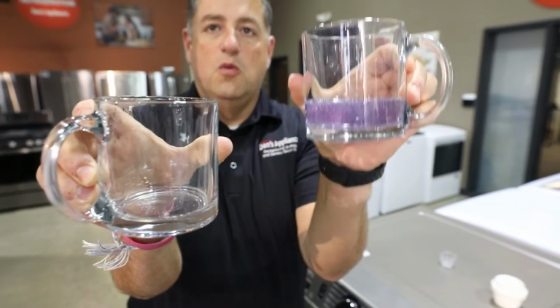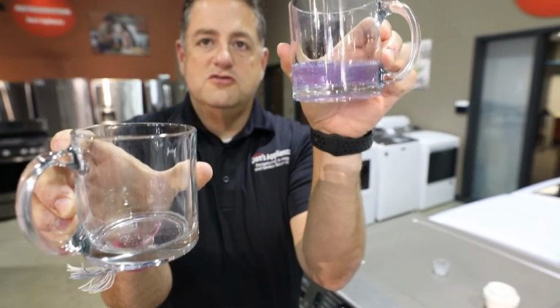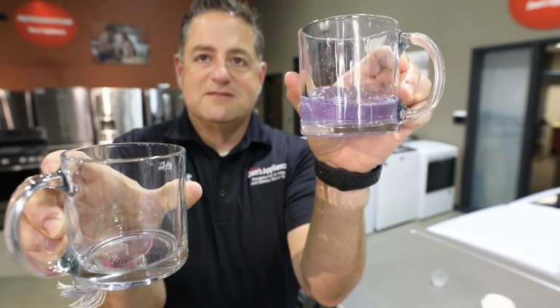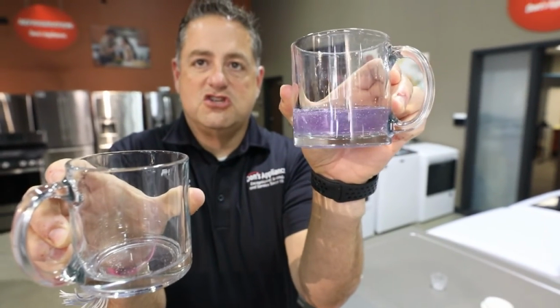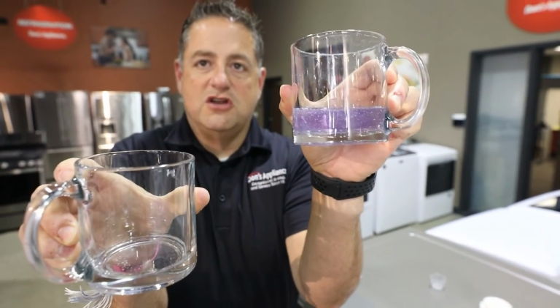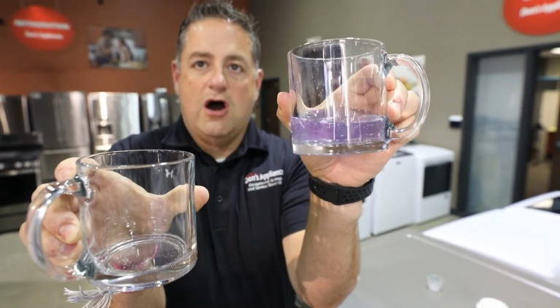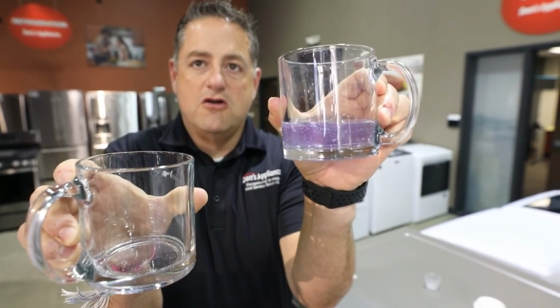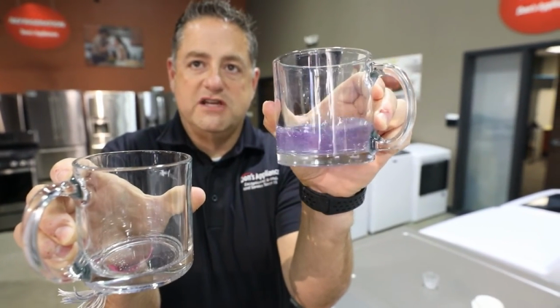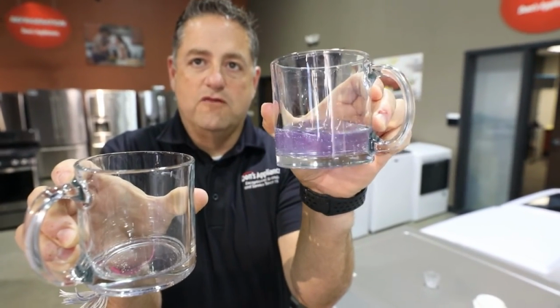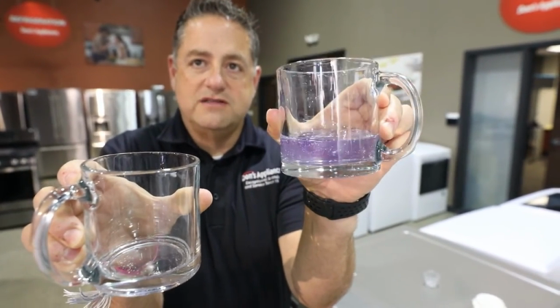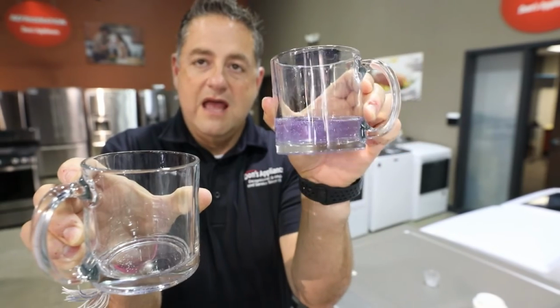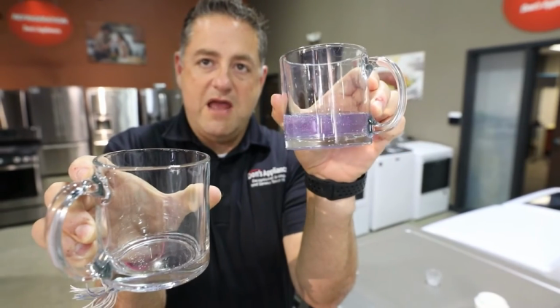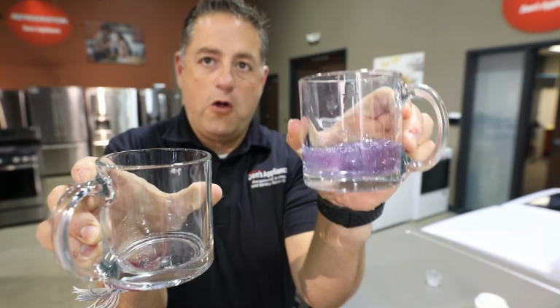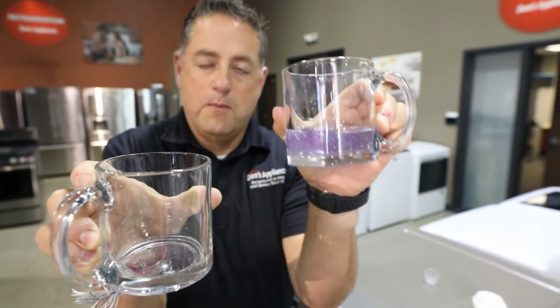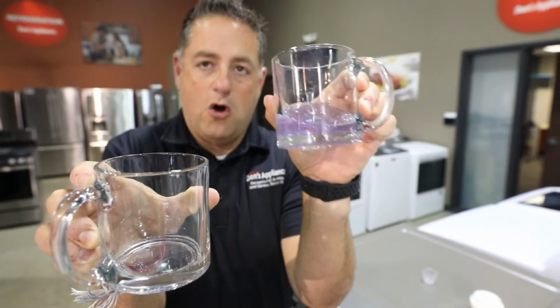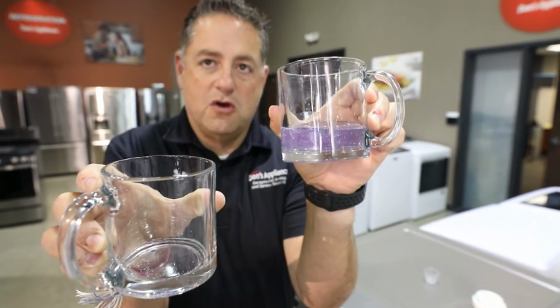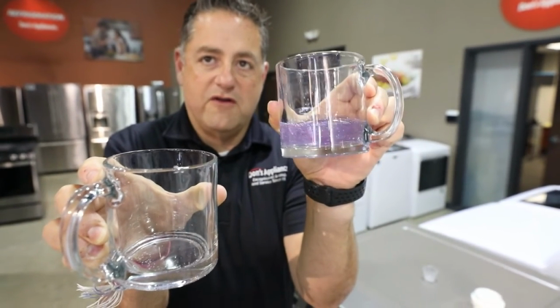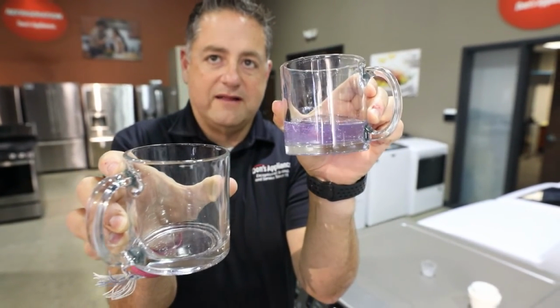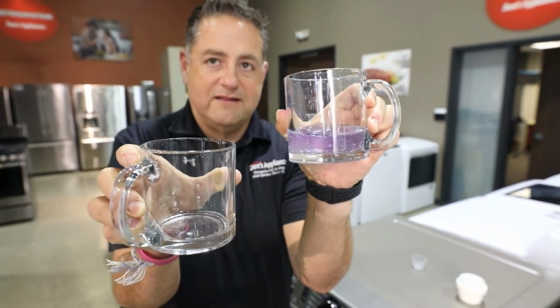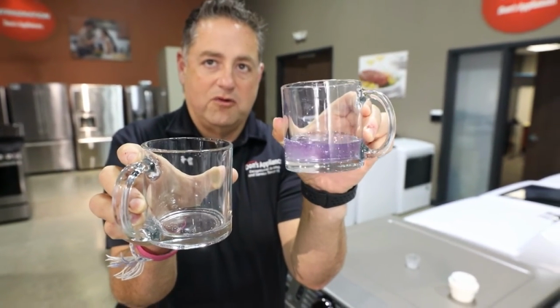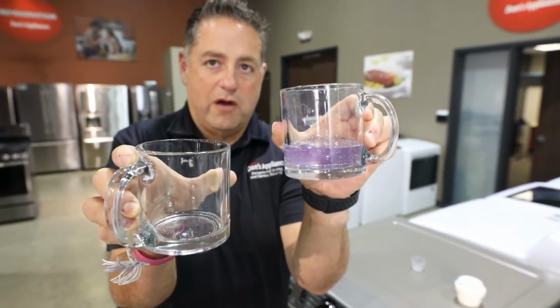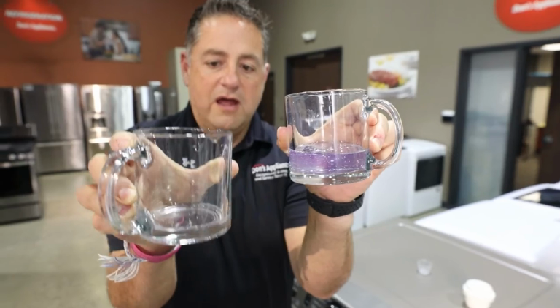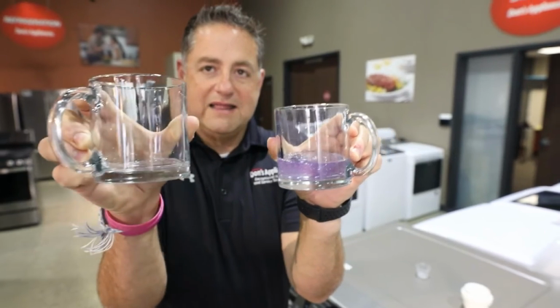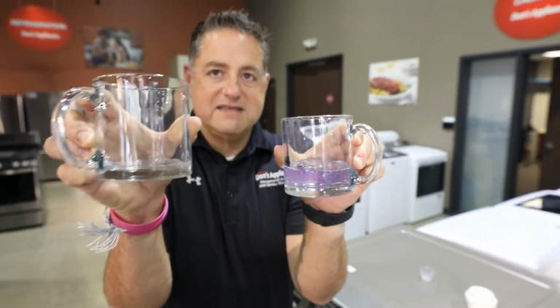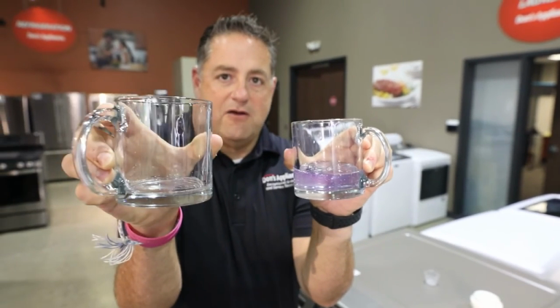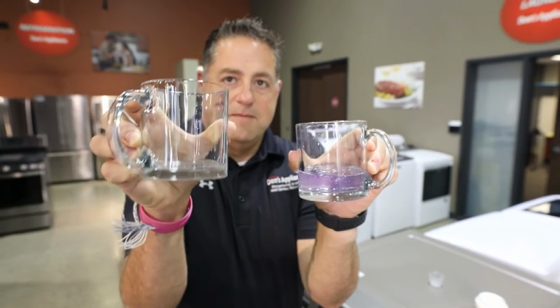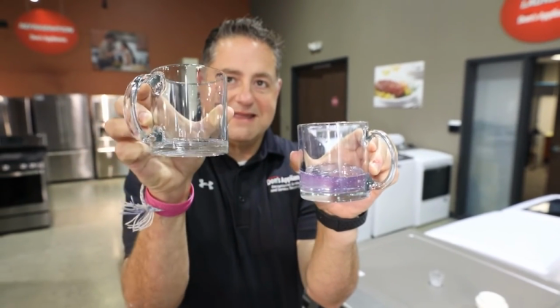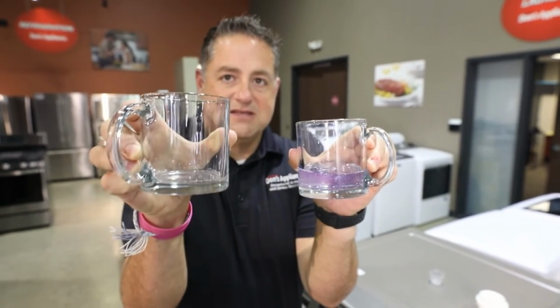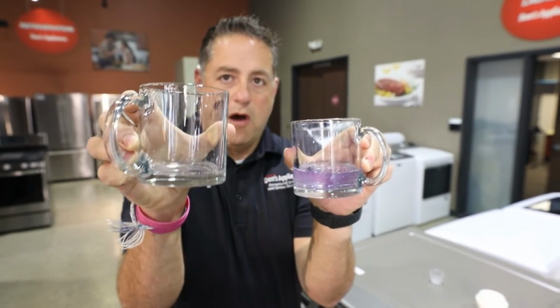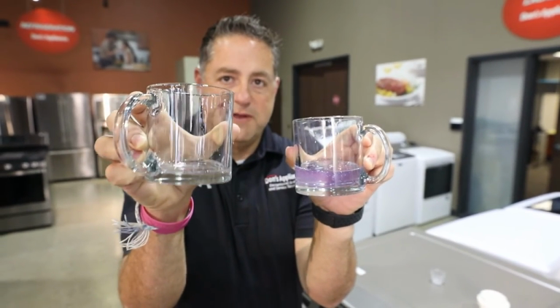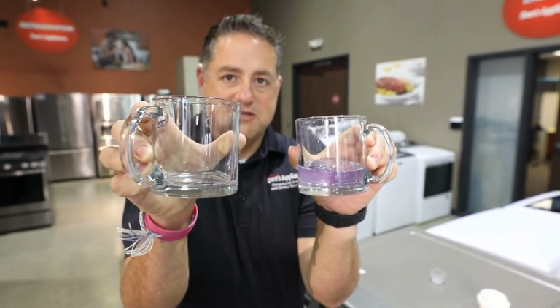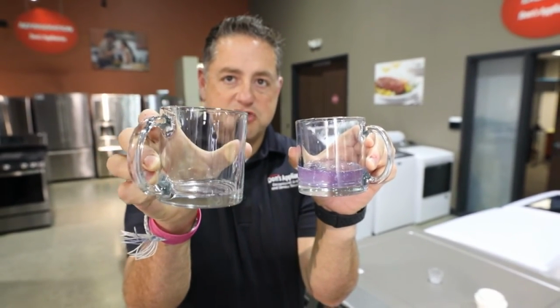When you use this much detergent, odds are your machine is going to over-suds. It may fault, but it's also very likely to leak a little bit of water. Less is better because less water is being used in your machine.